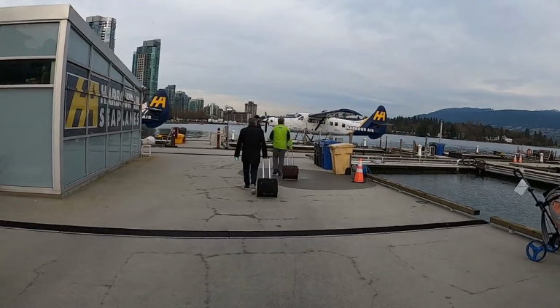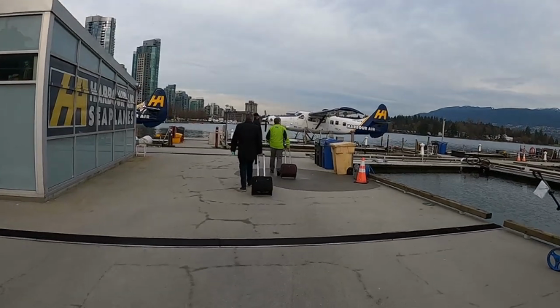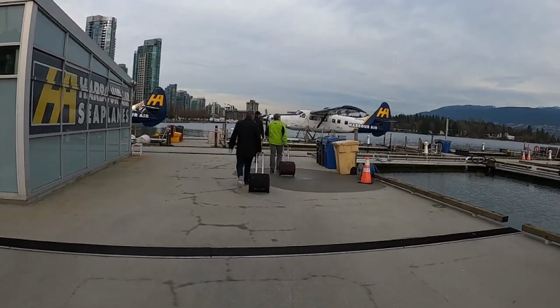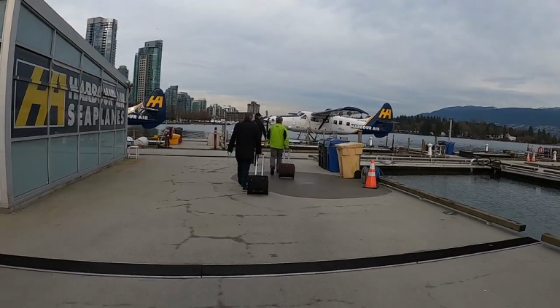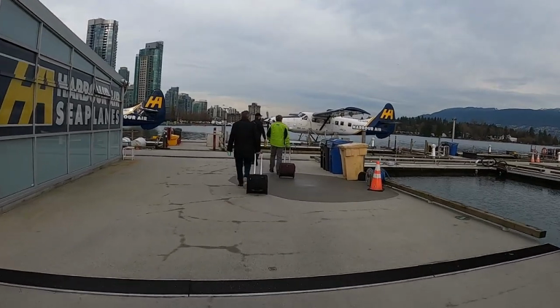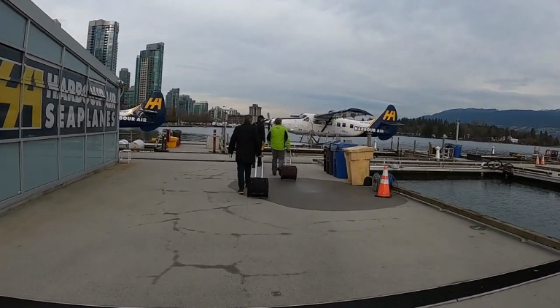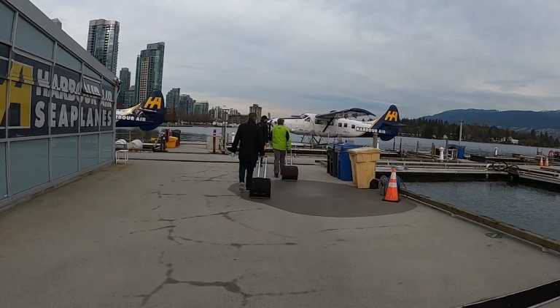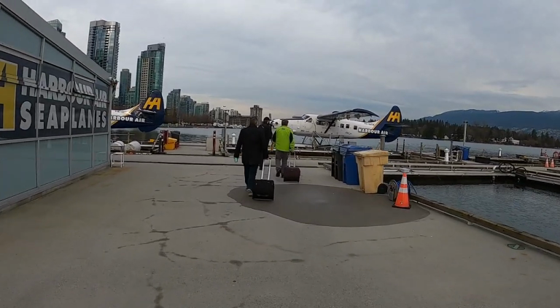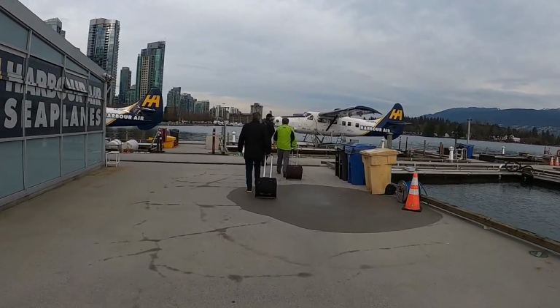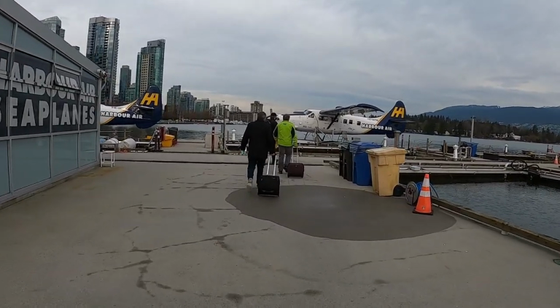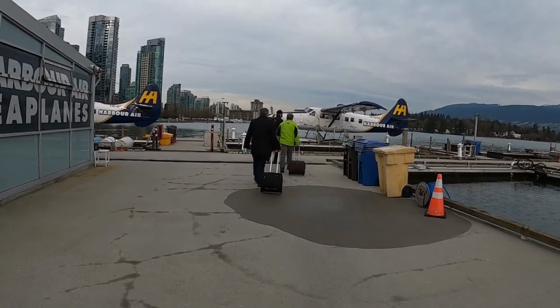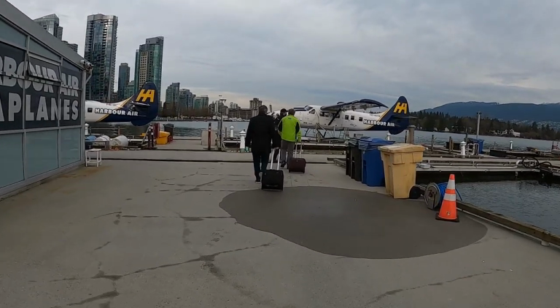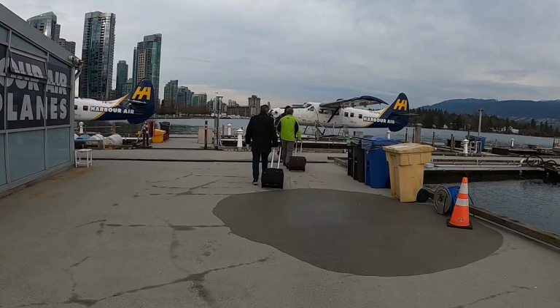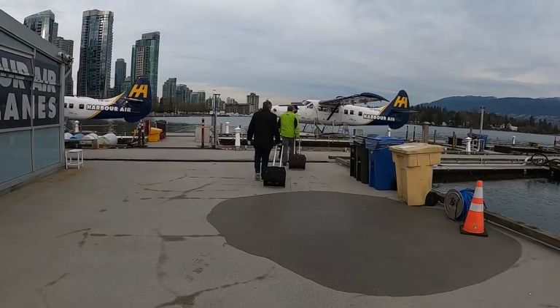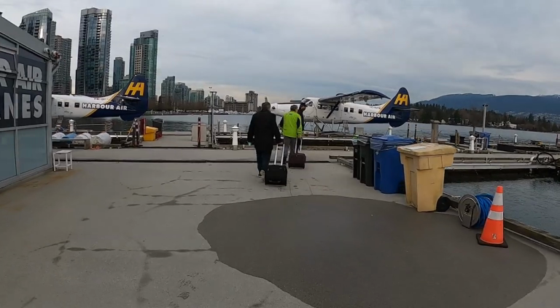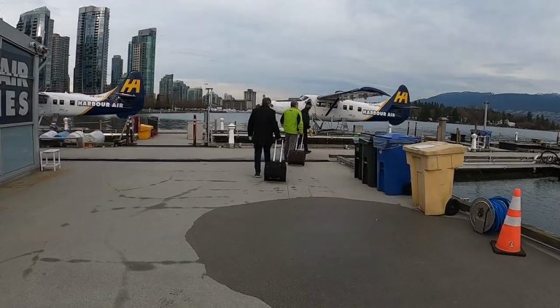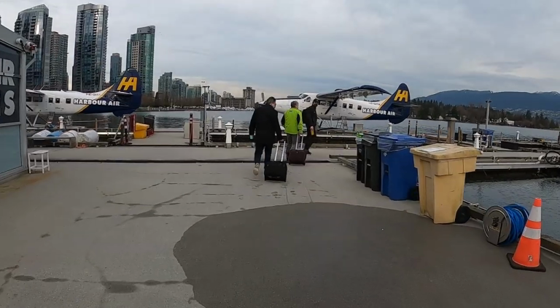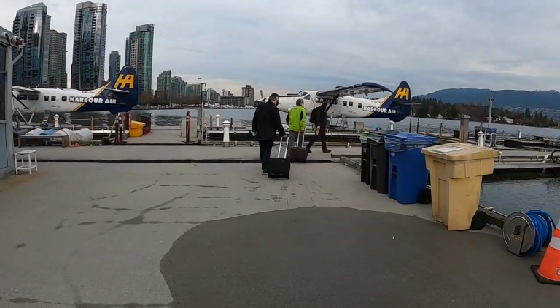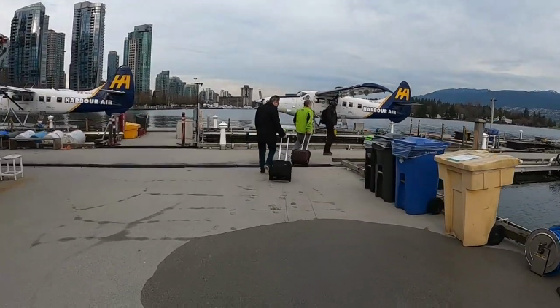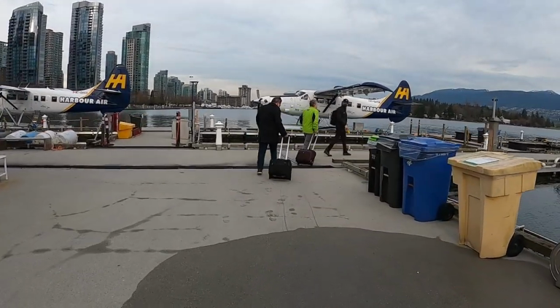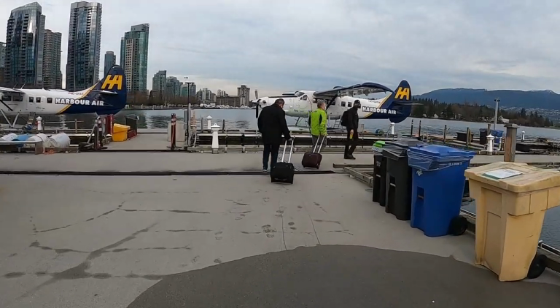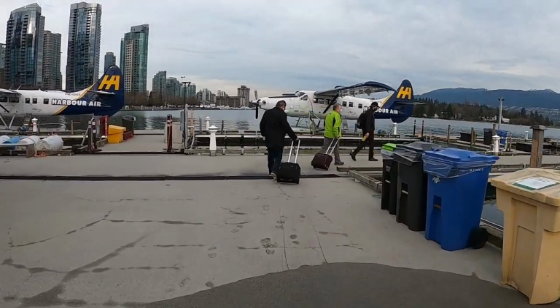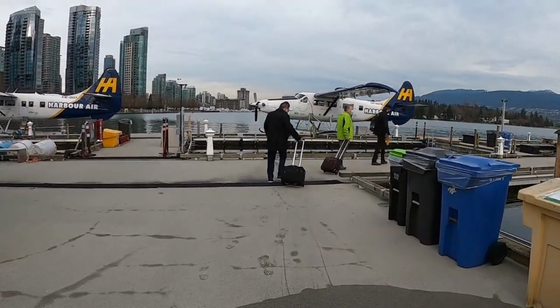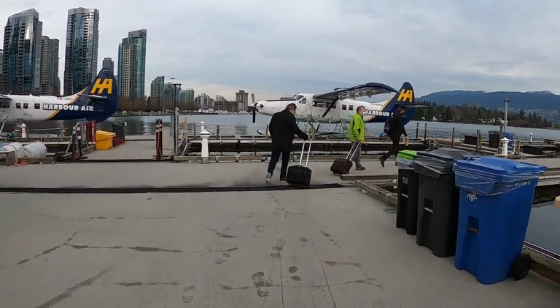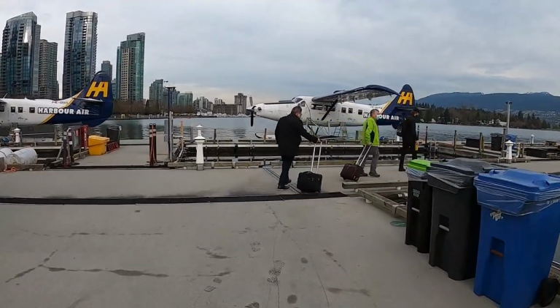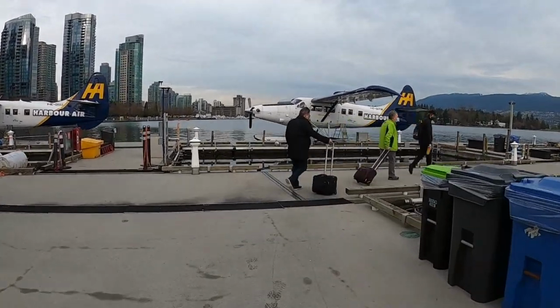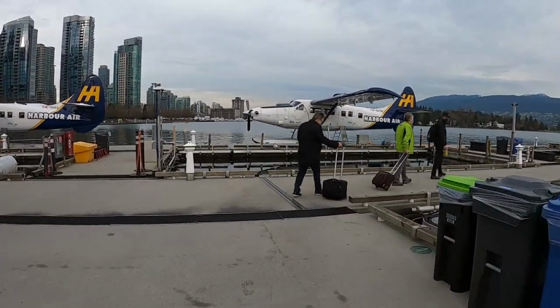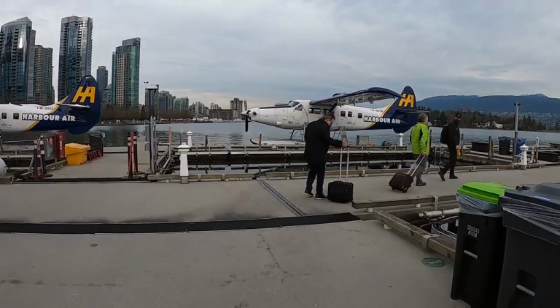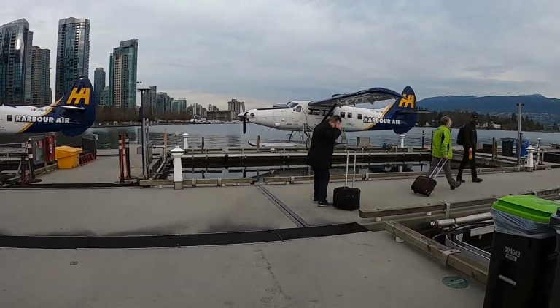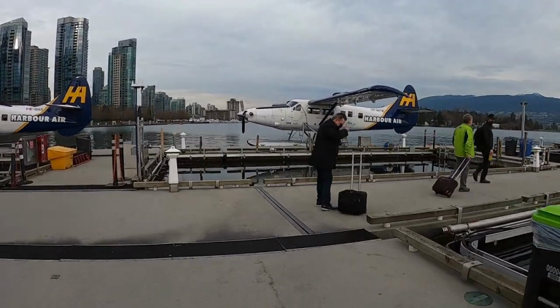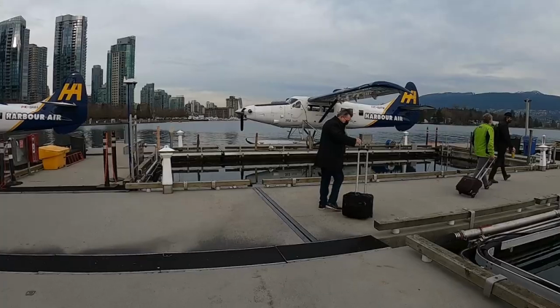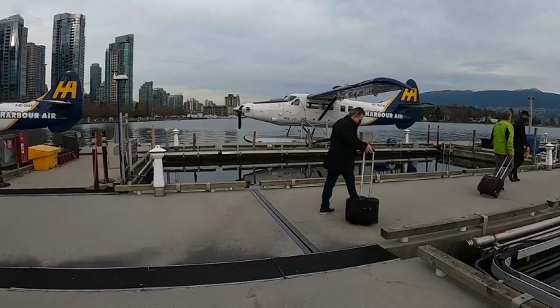Welcome to 100 Flight Report. Today we're doing something a little bit different. We'll be flying on a seaplane from Vancouver to Vancouver Island, just across the harbour.